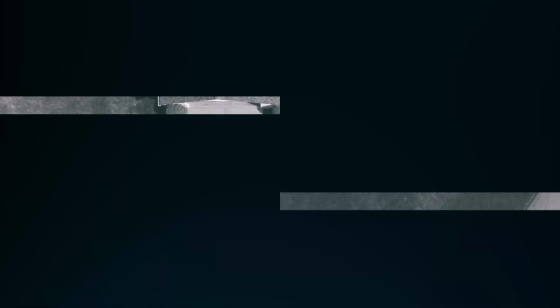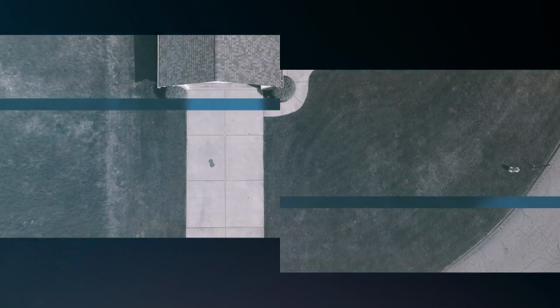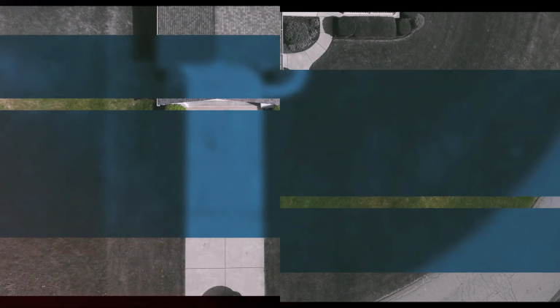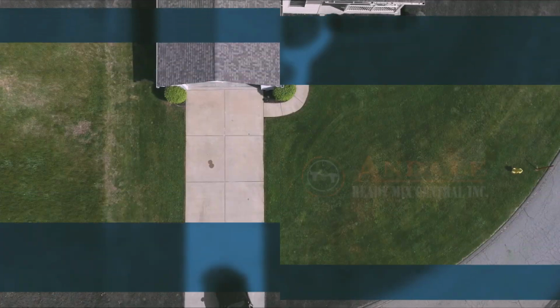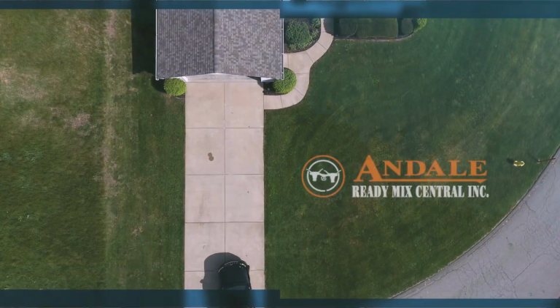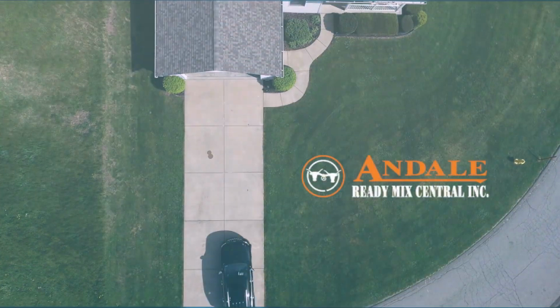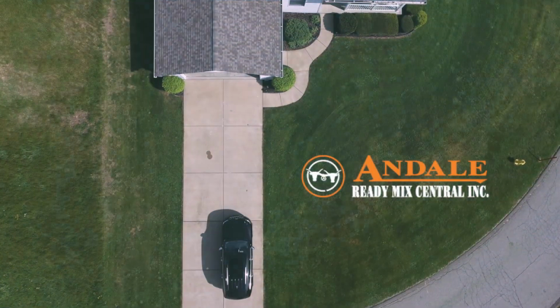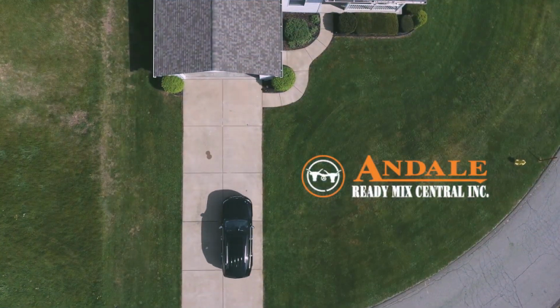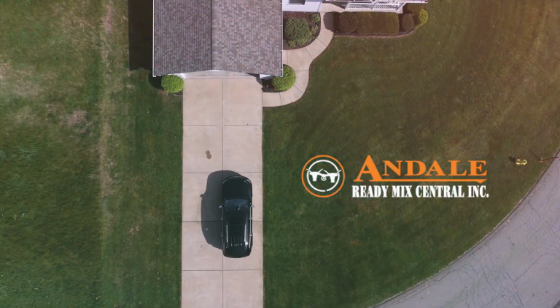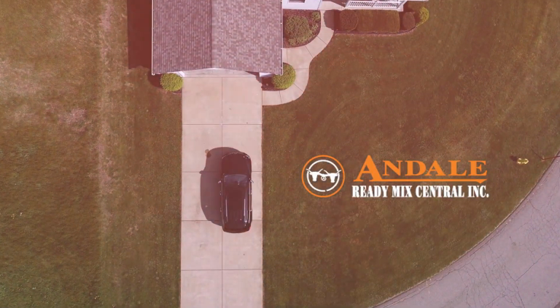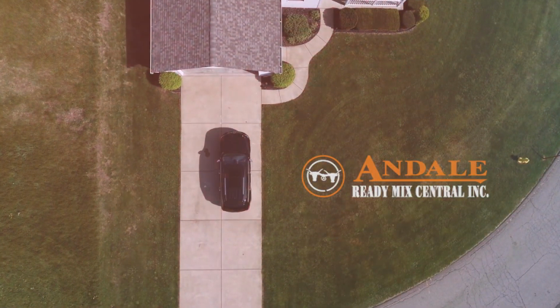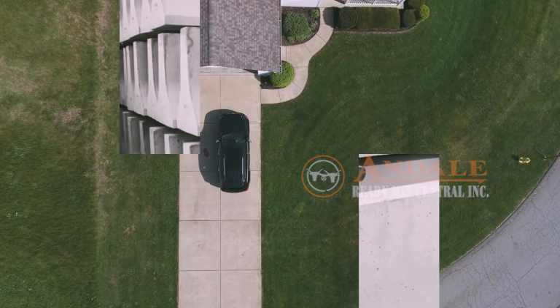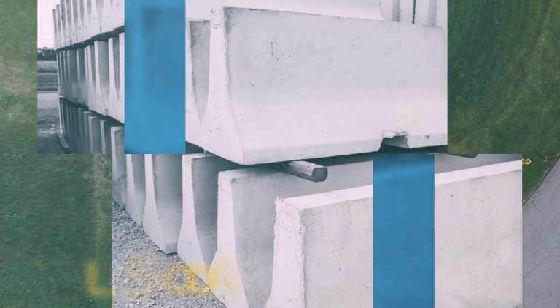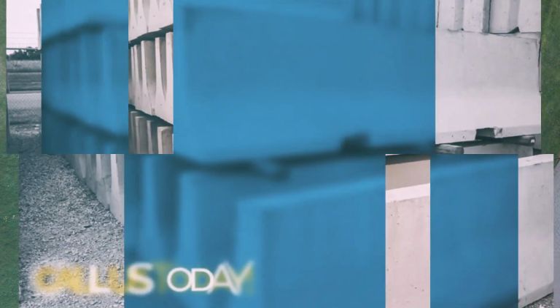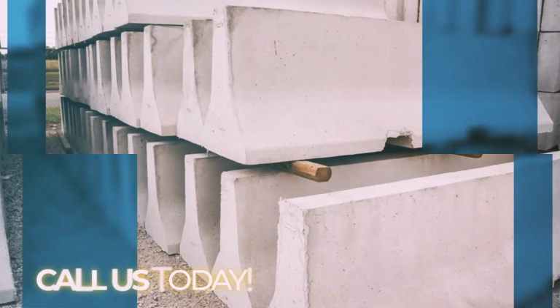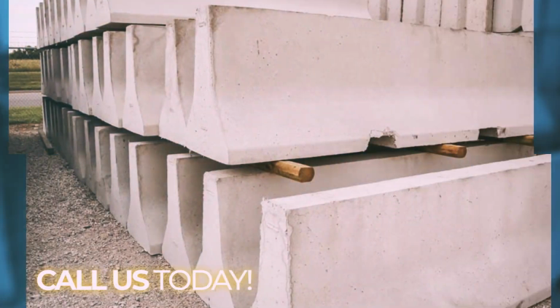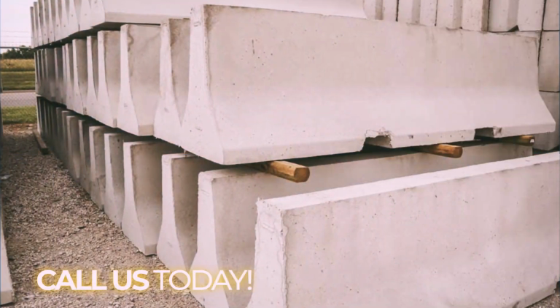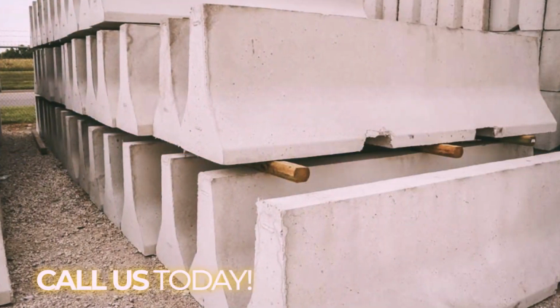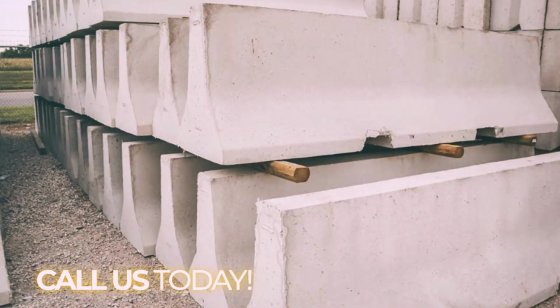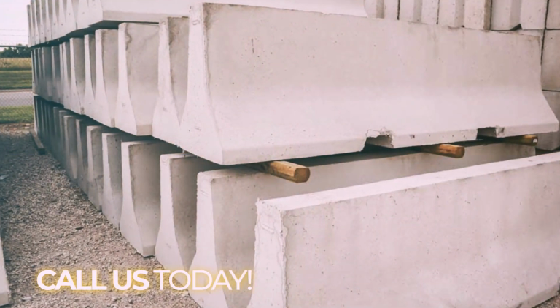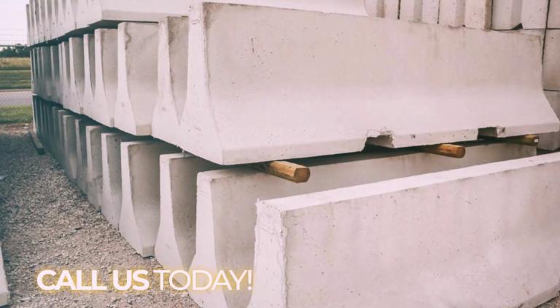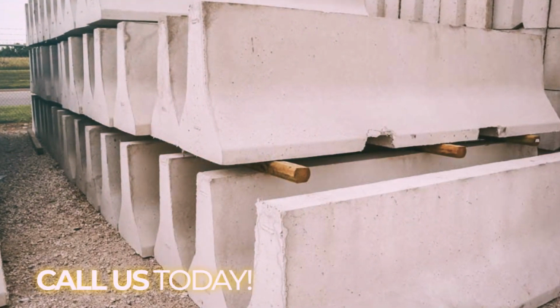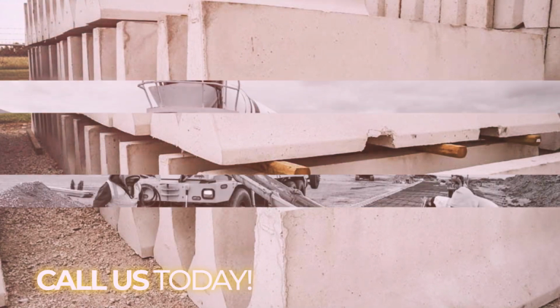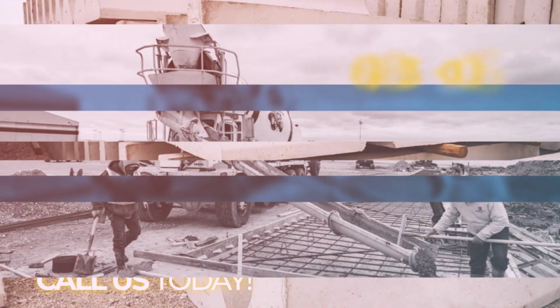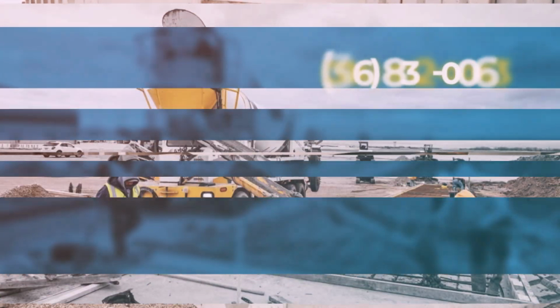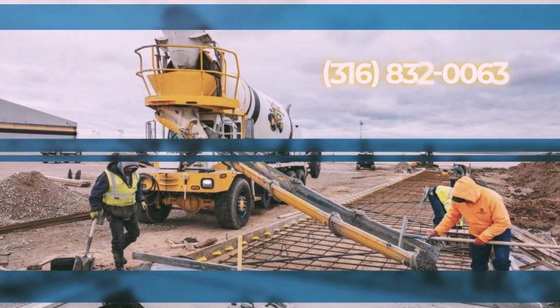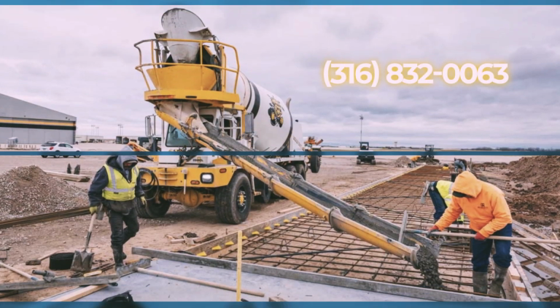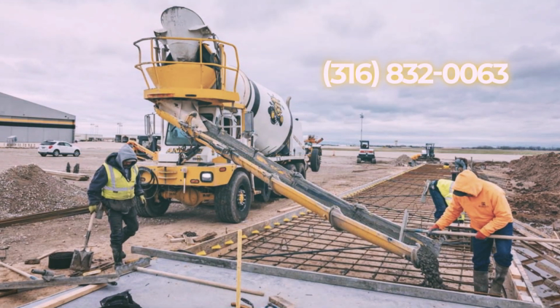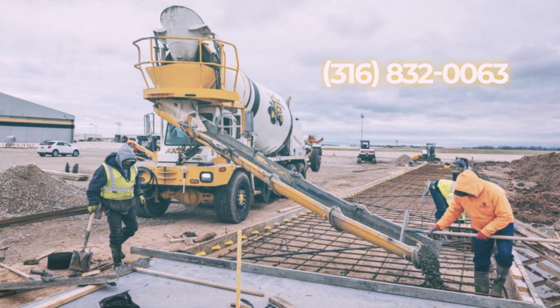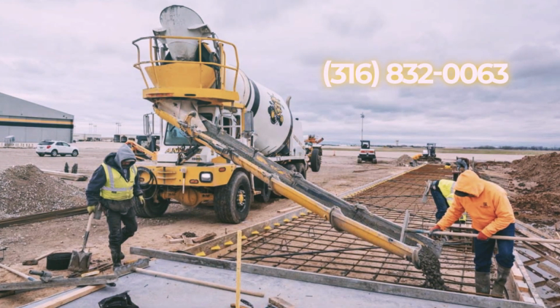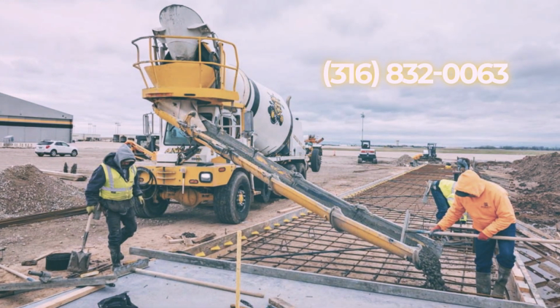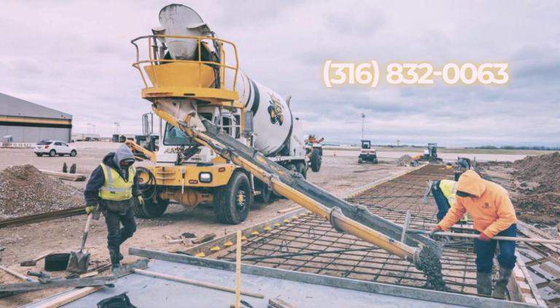You're installing a new driveway or parking lot, and you need the best concrete on the market? At Andell Ready Mix Central, we're here to help. The leading concrete product supplier in the entire central Kansas area since 1972, our team is ready to surpass all your expectations.